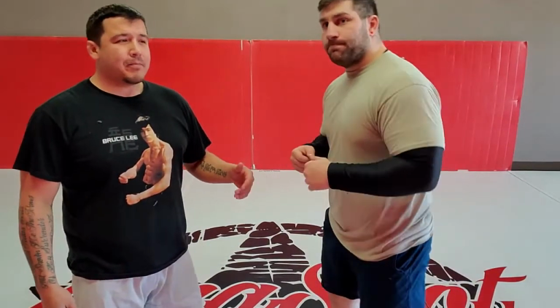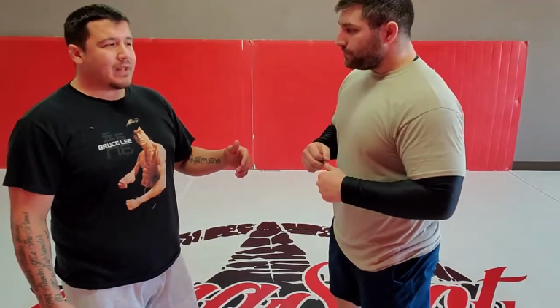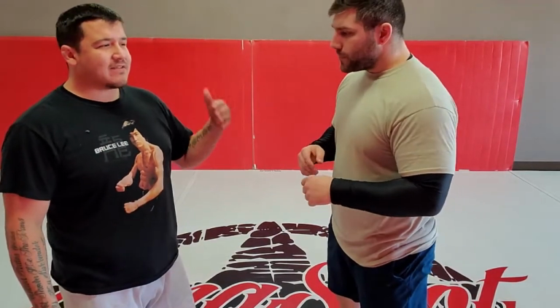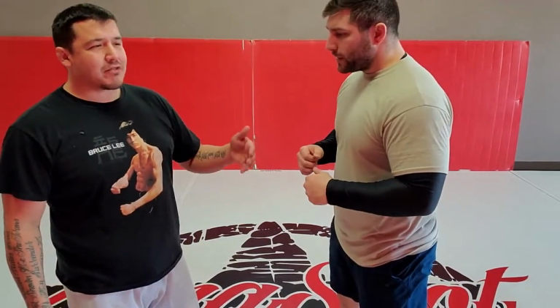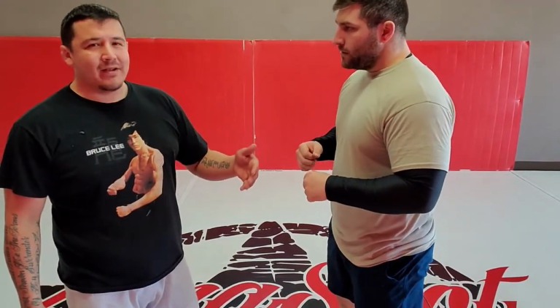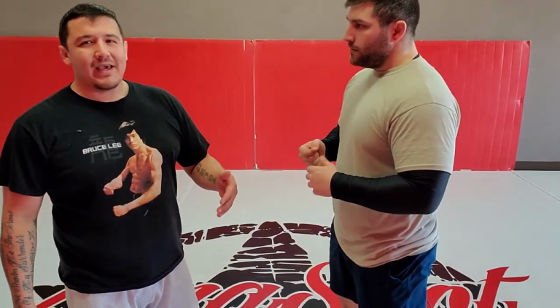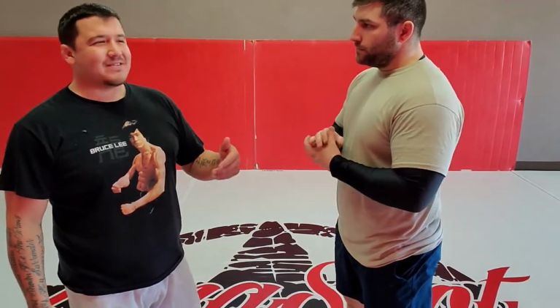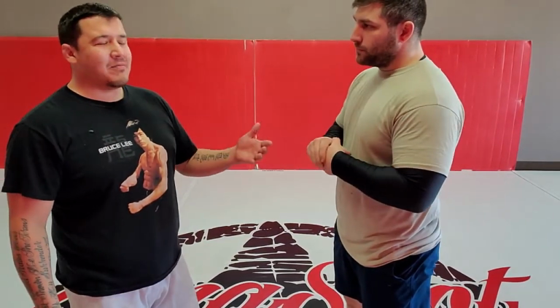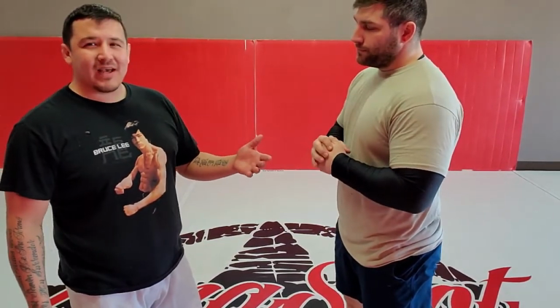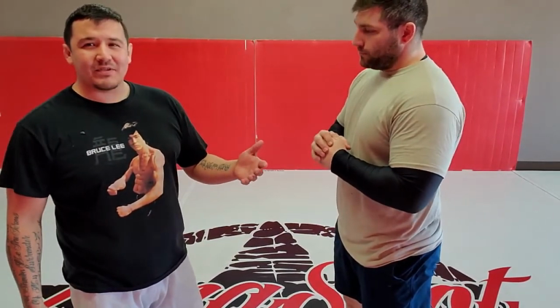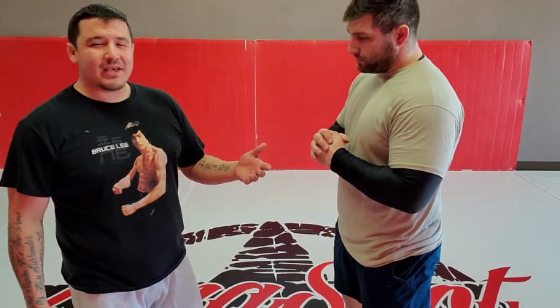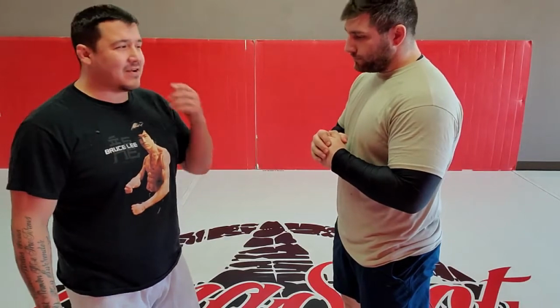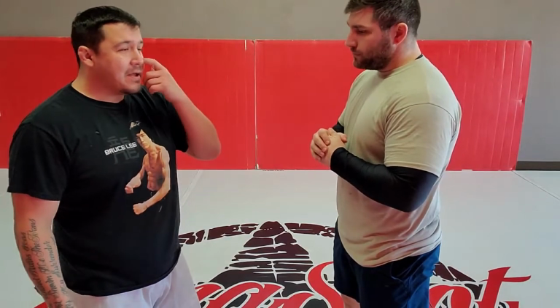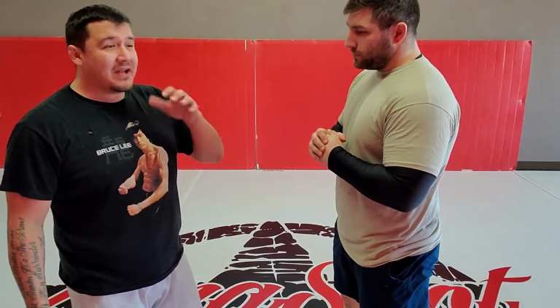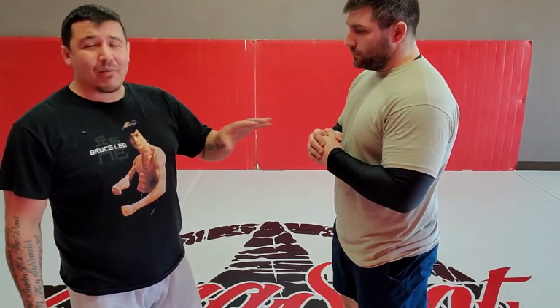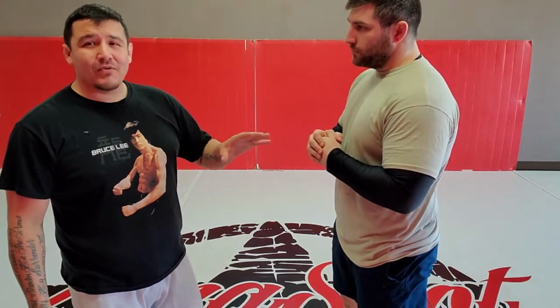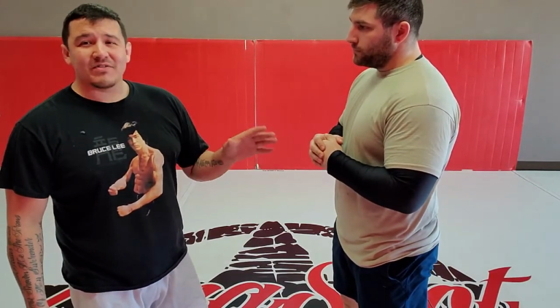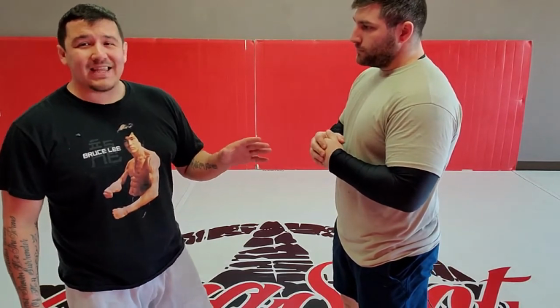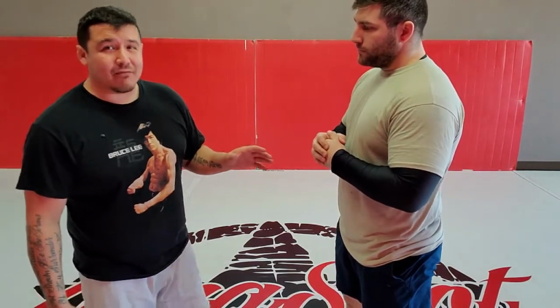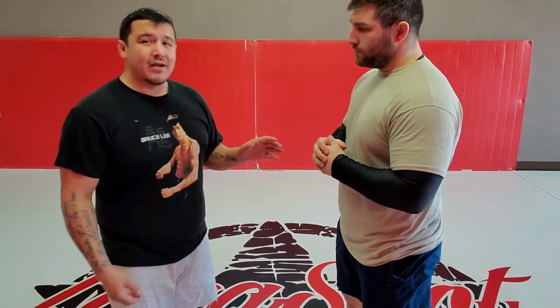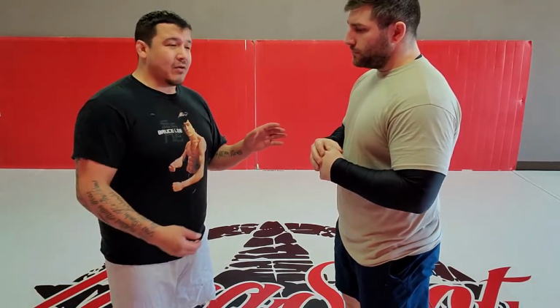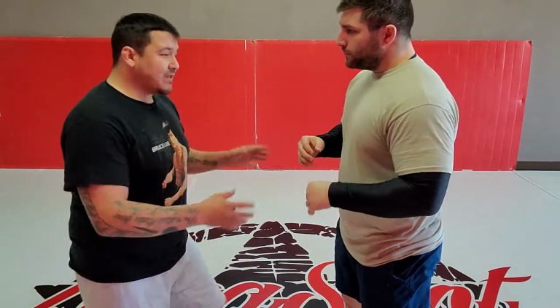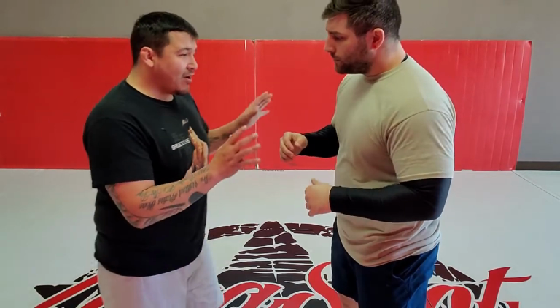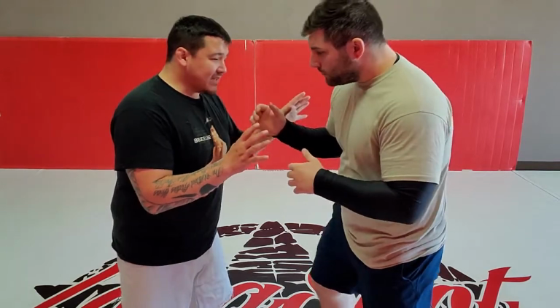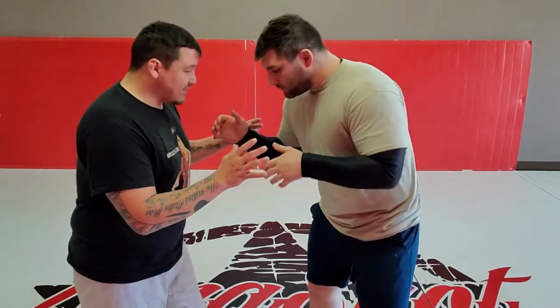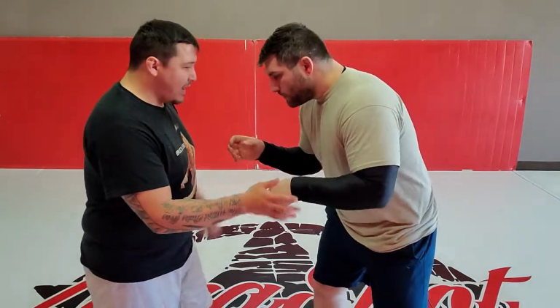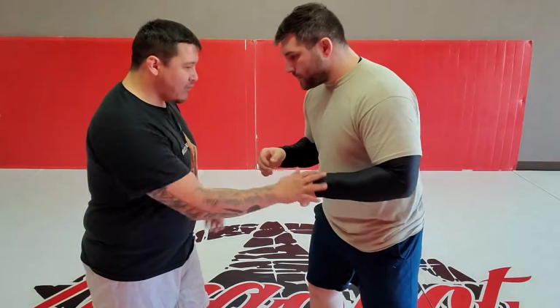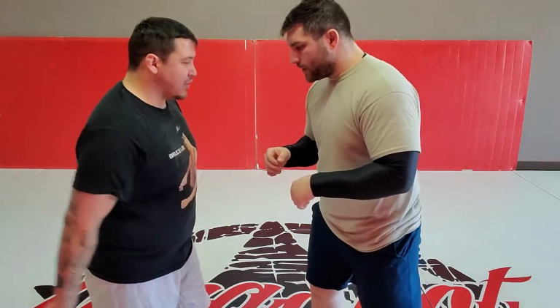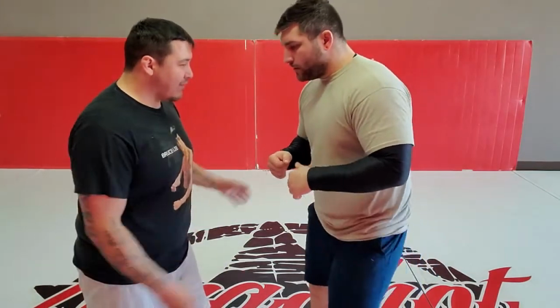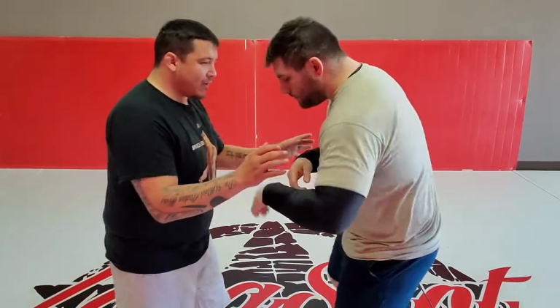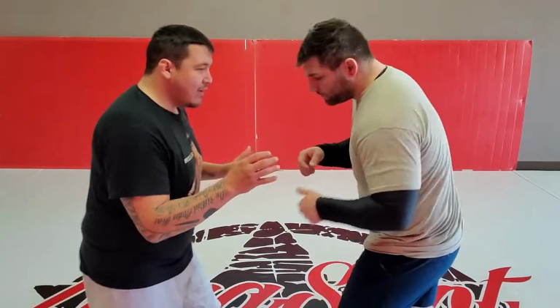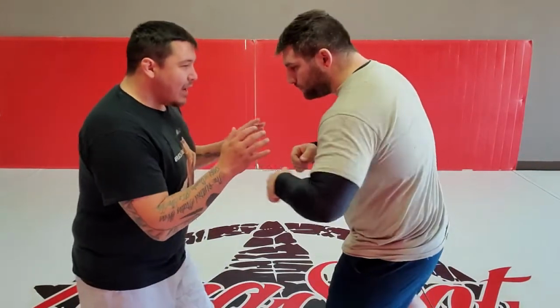It's such a threat and it's so demoralizing when somebody hits it on you that your partner will do almost anything to avoid it. So when we start in our wrestling stance, let's go ahead and have you put your left leg forward for right now.